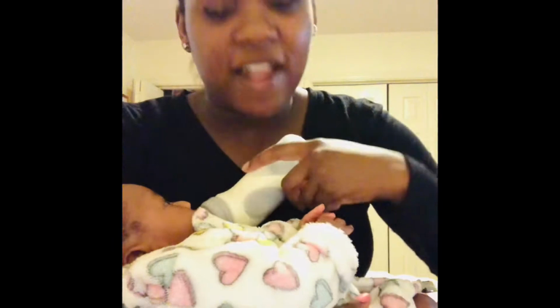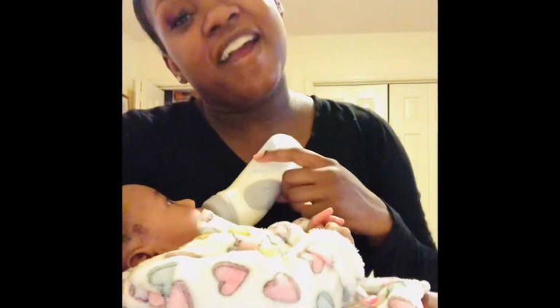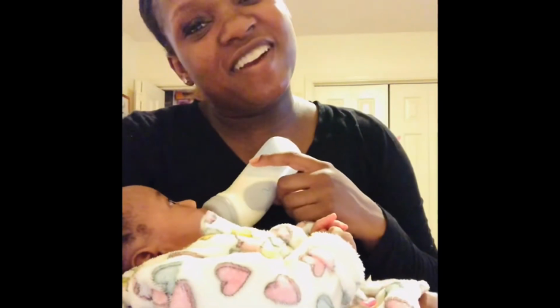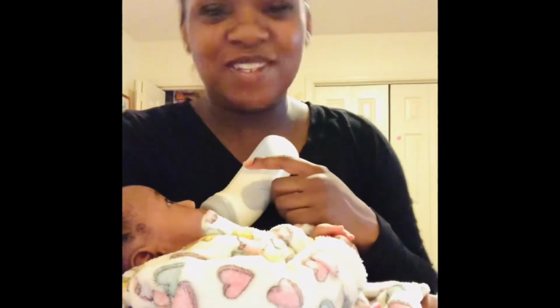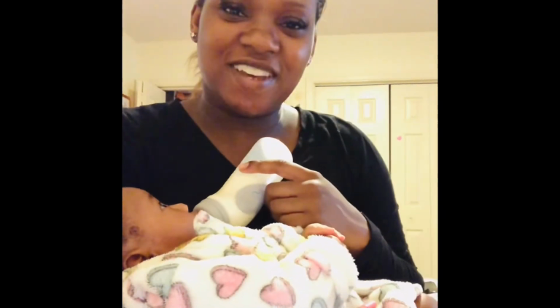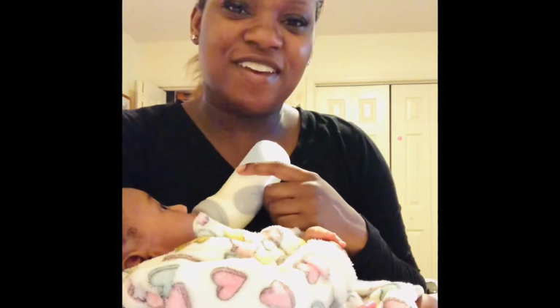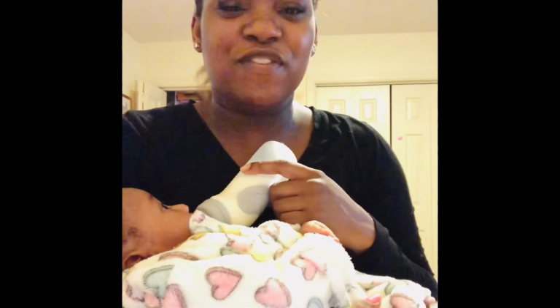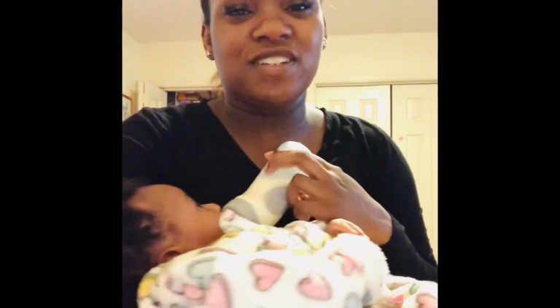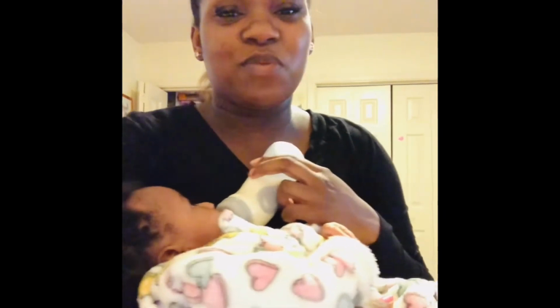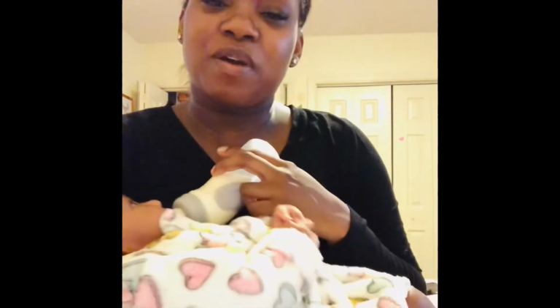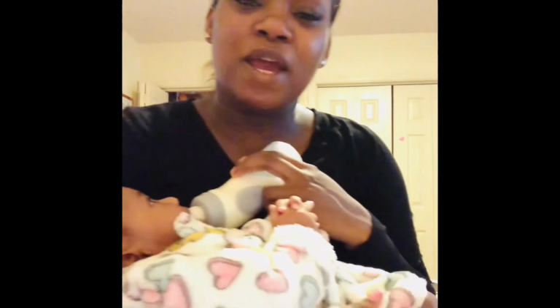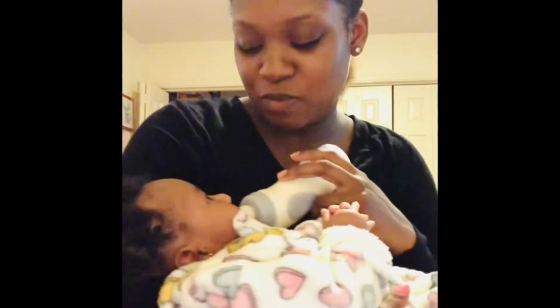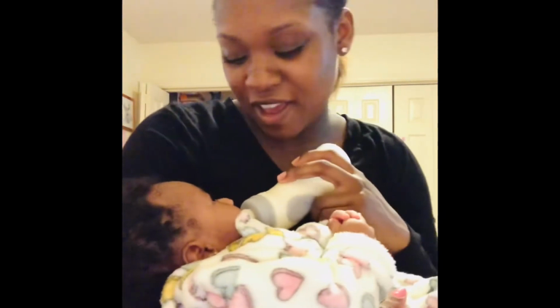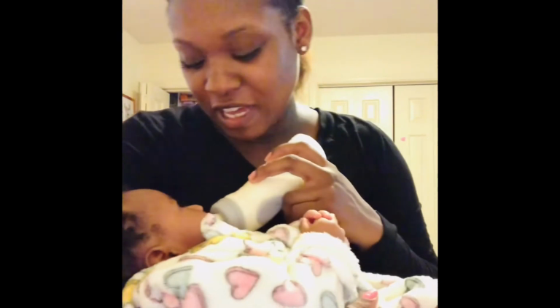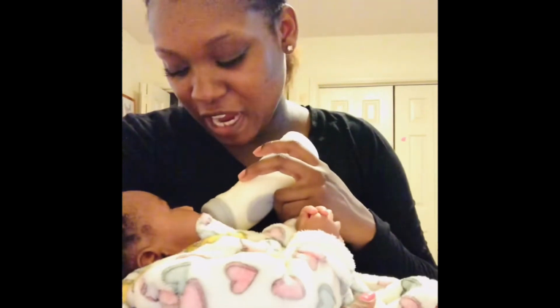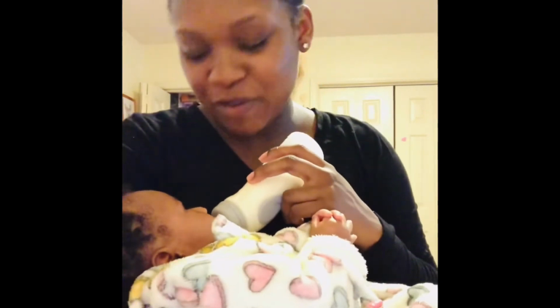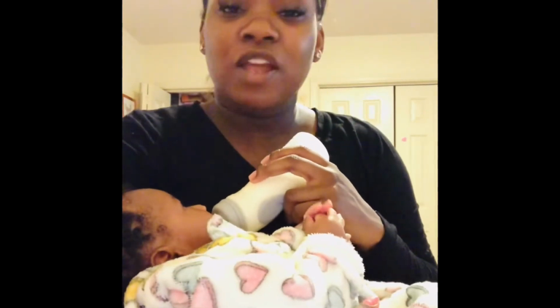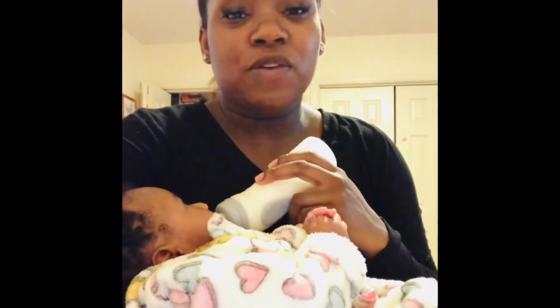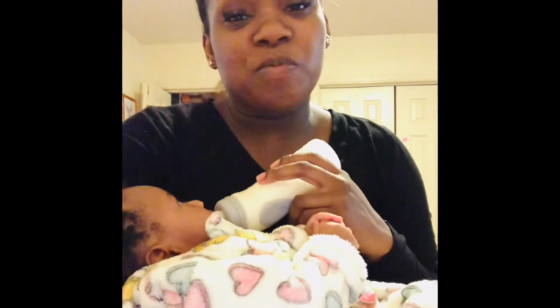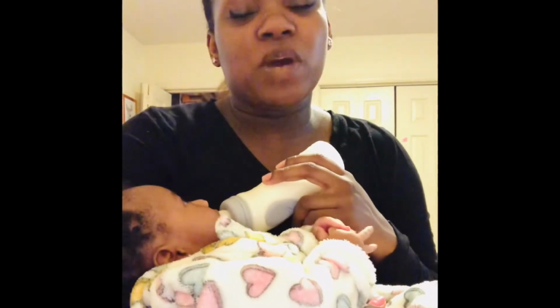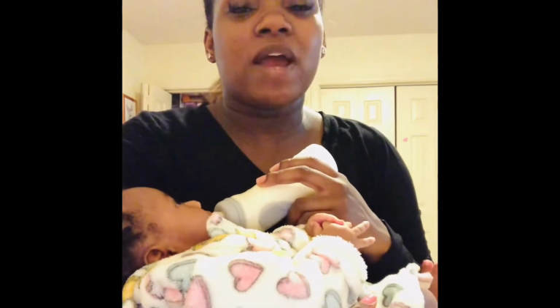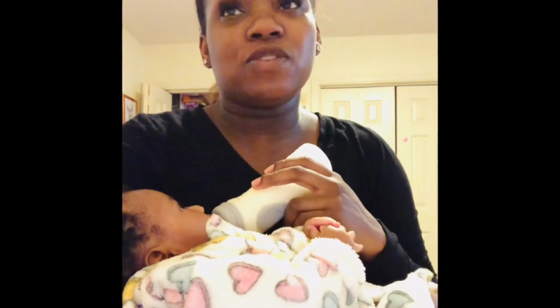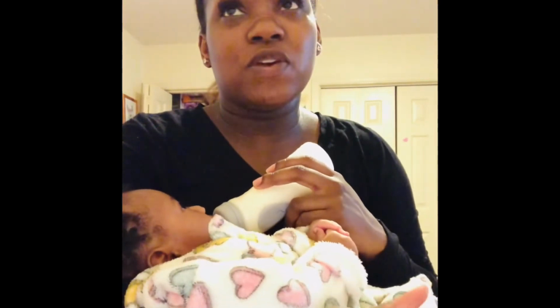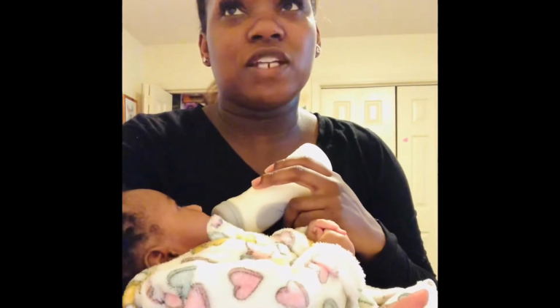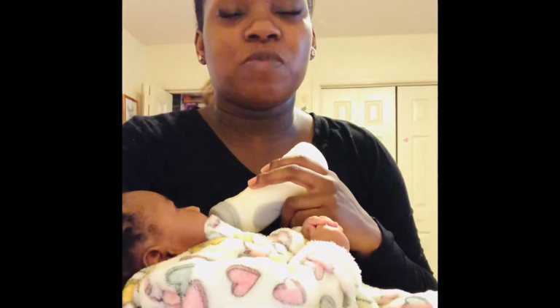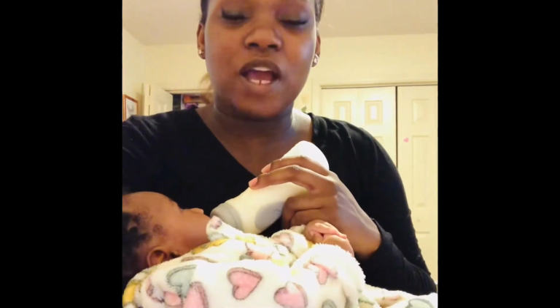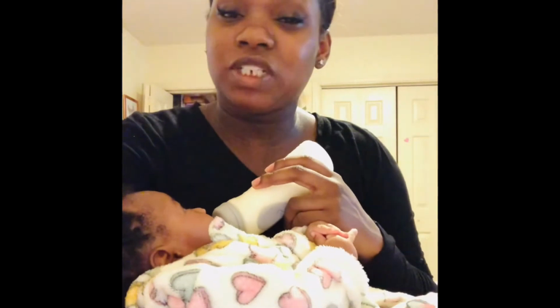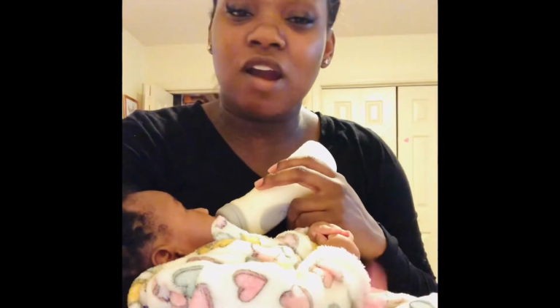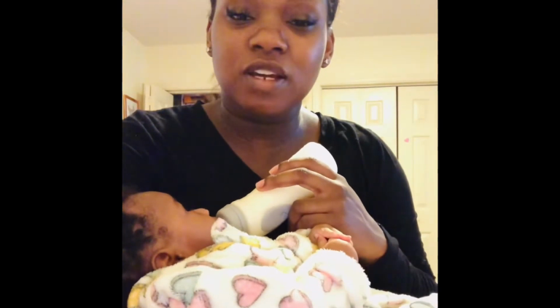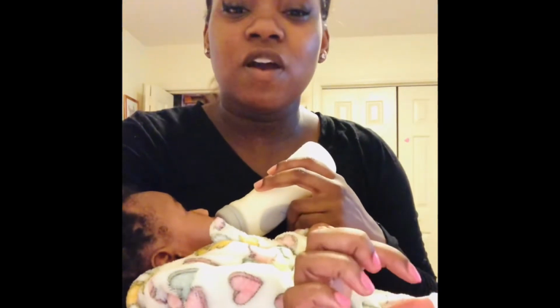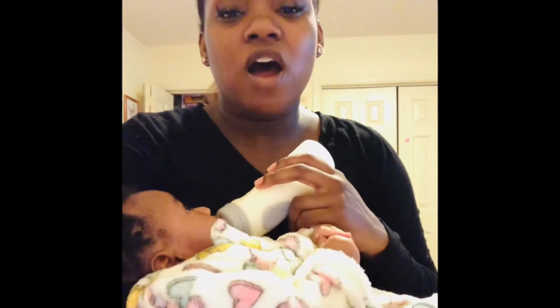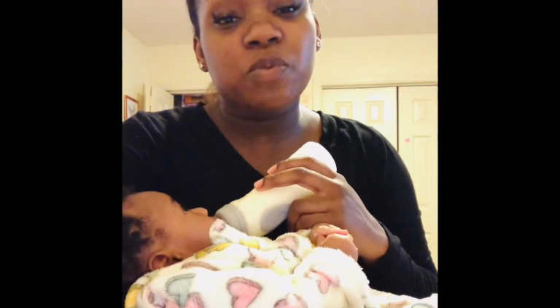Hi friends, it's Ms. Kia here, your favorite 4K teacher. Welcome, welcome back to my channel. Thank you all so much for watching my last two videos that I just posted. I appreciate all the love and all the support.